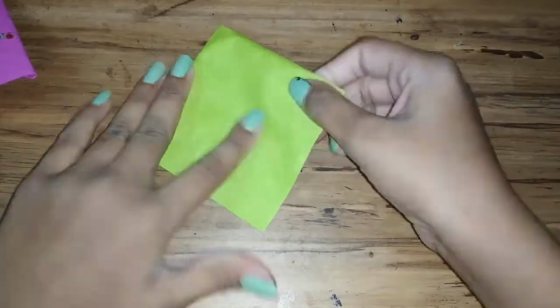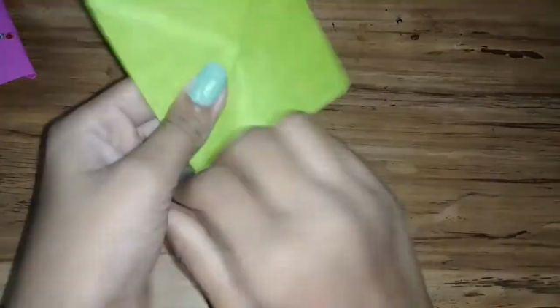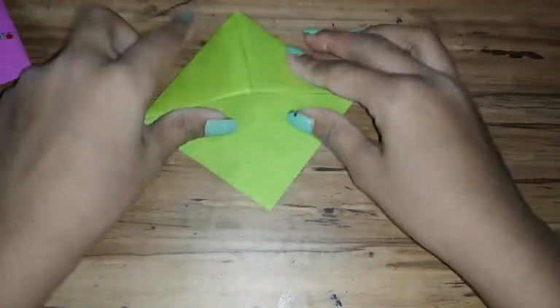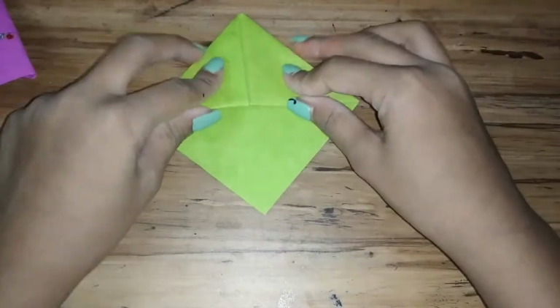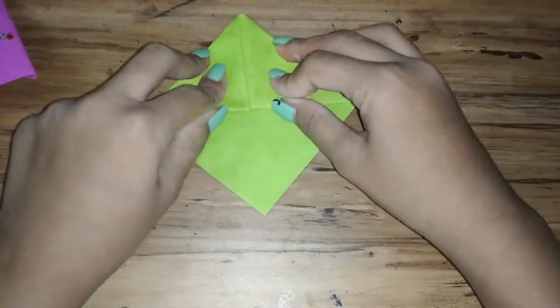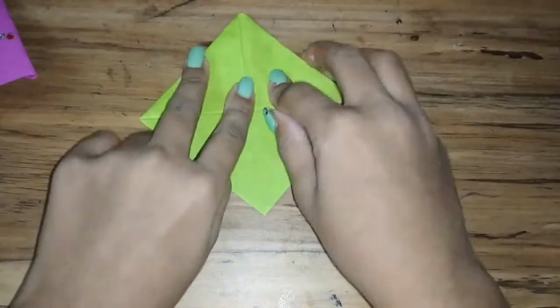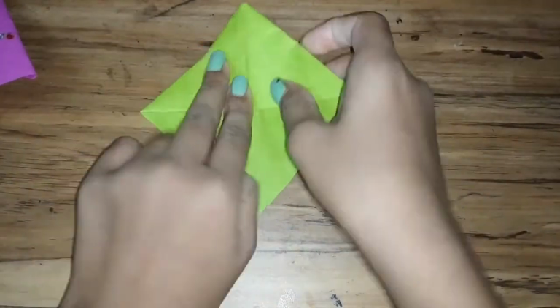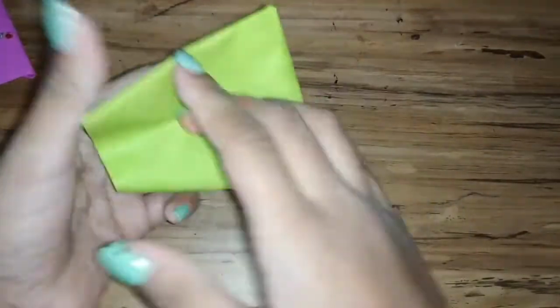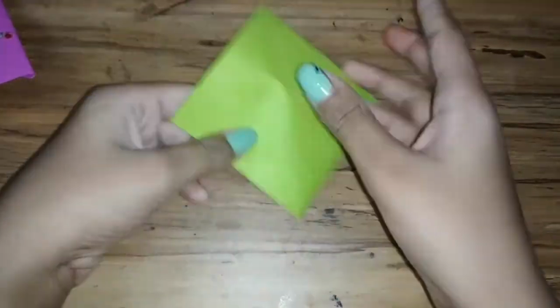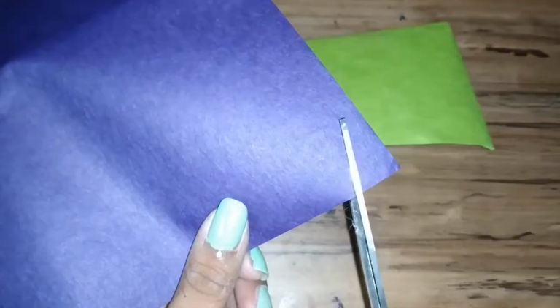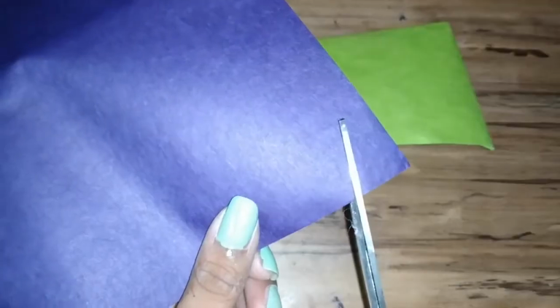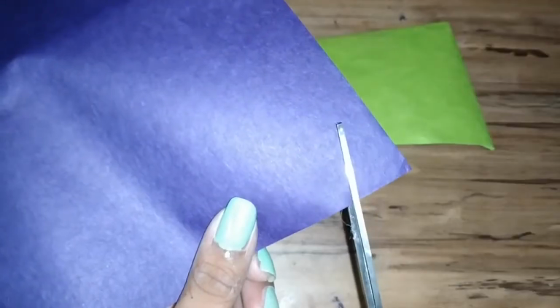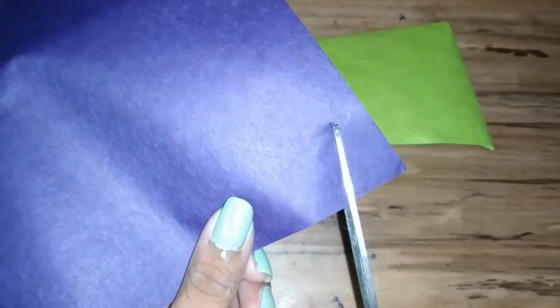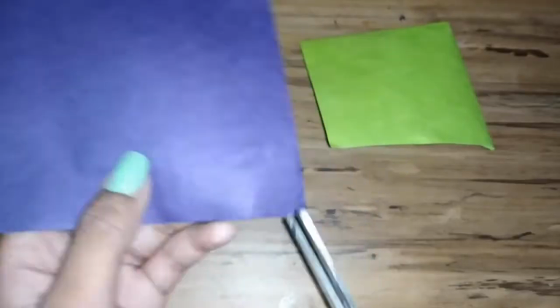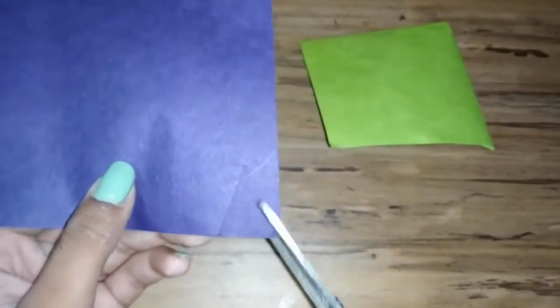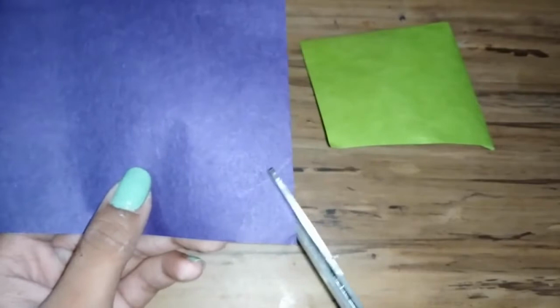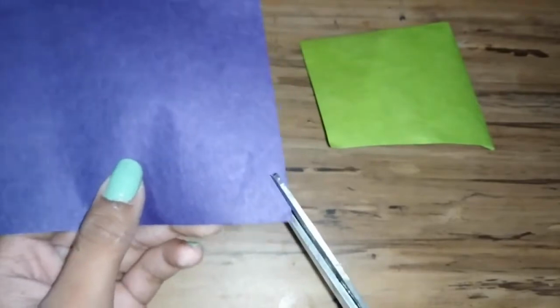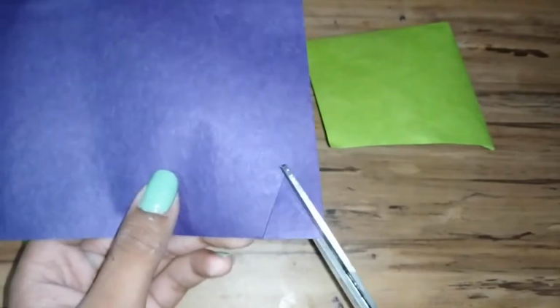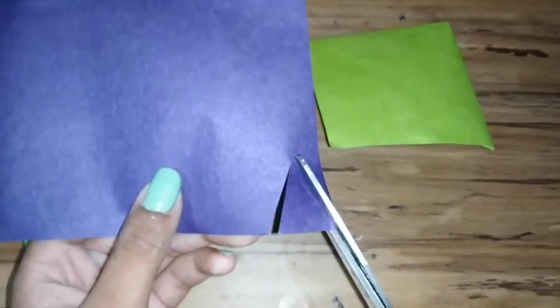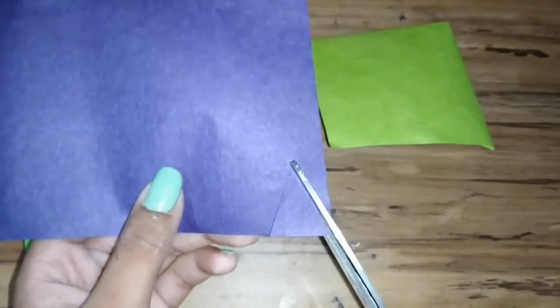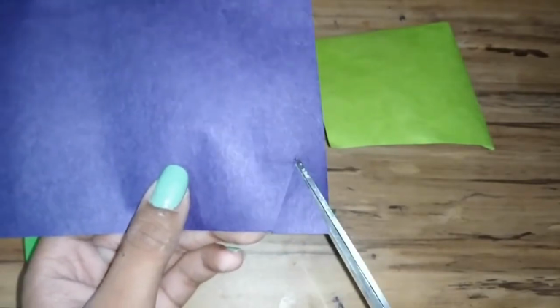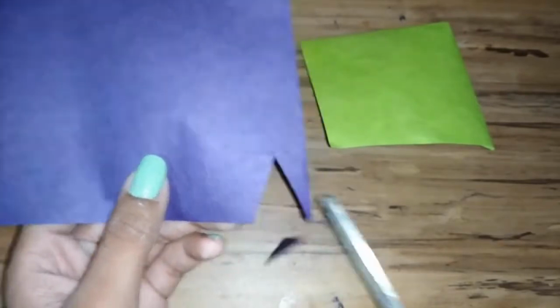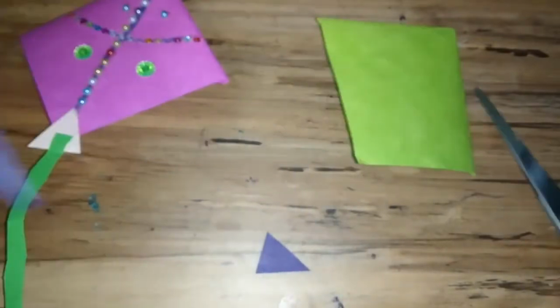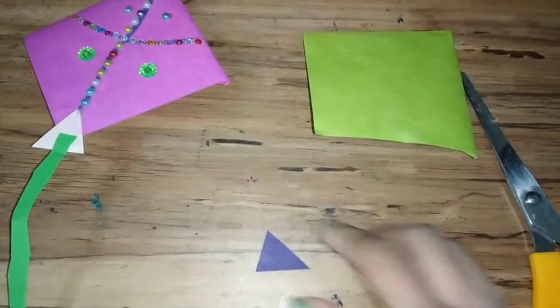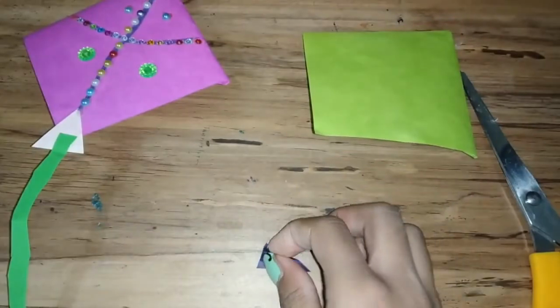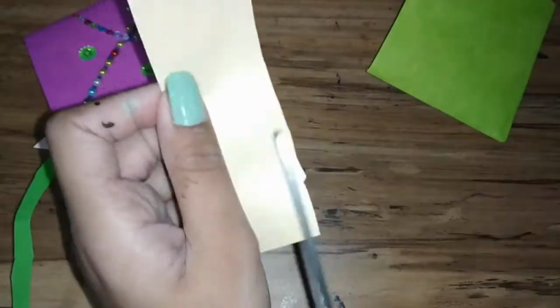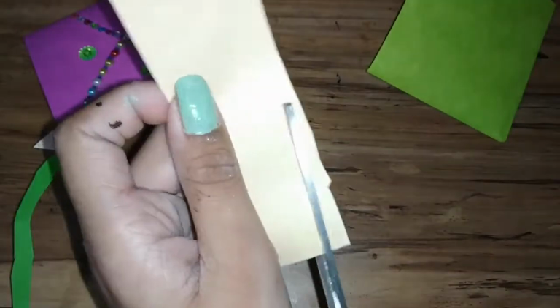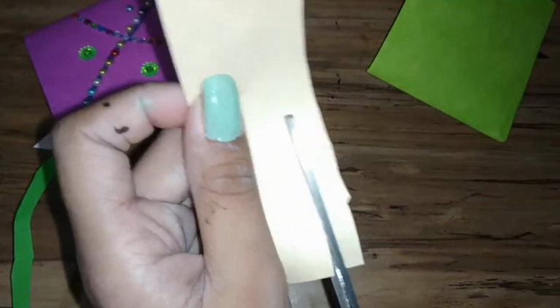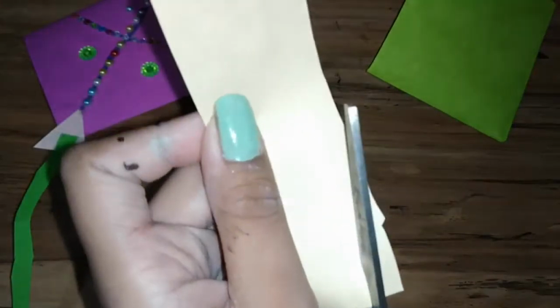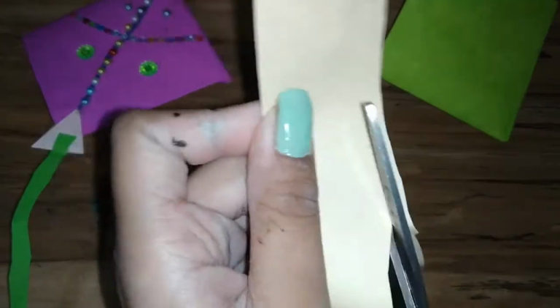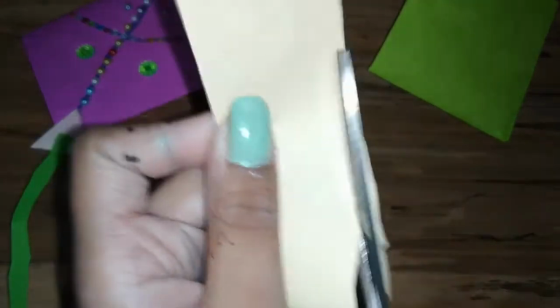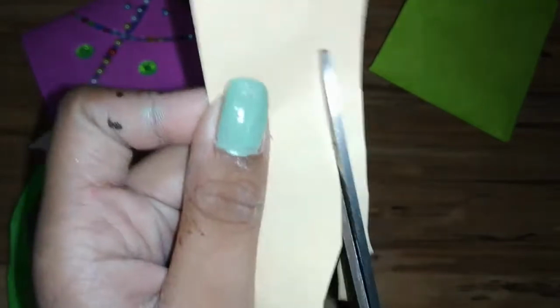And now this is a basic corner bookmark. And then you can just make it a little wobbly line.